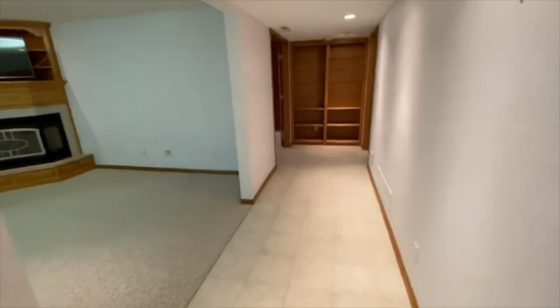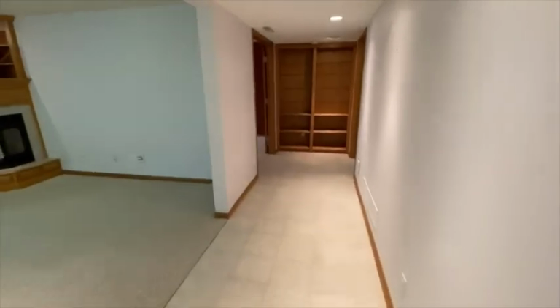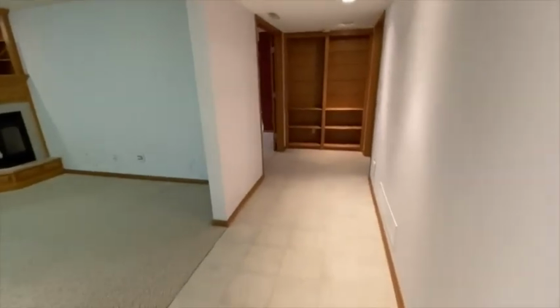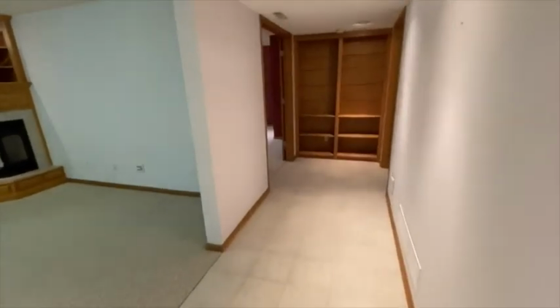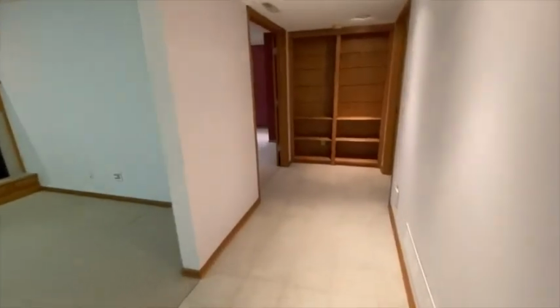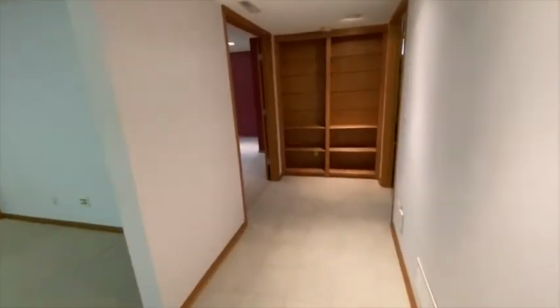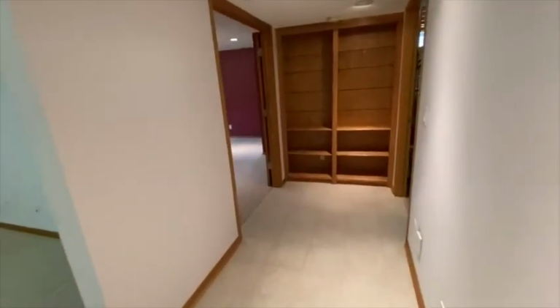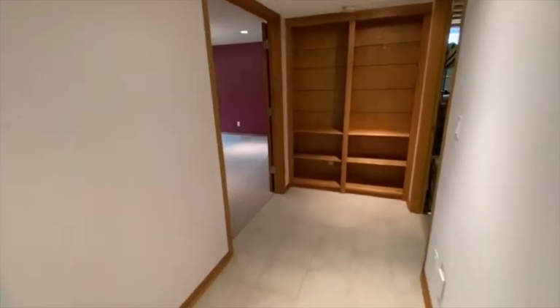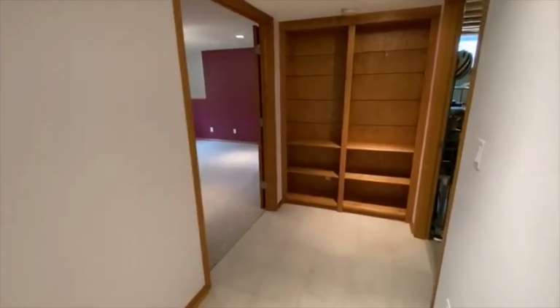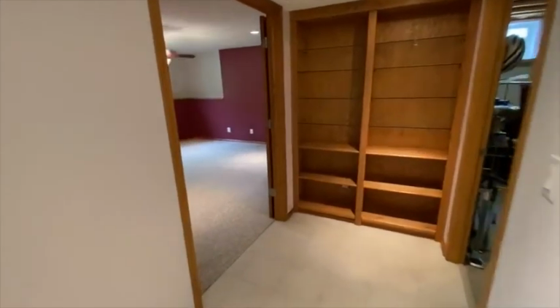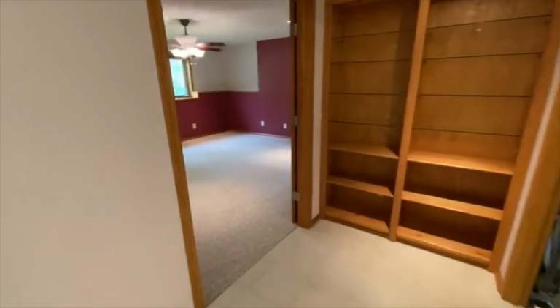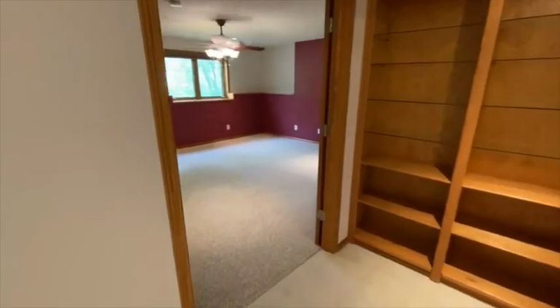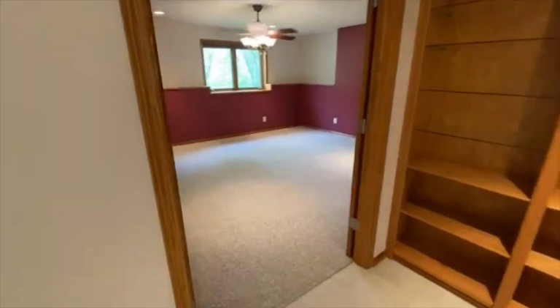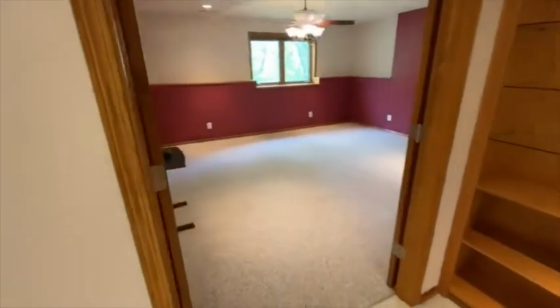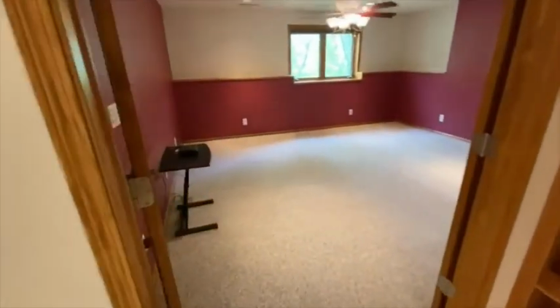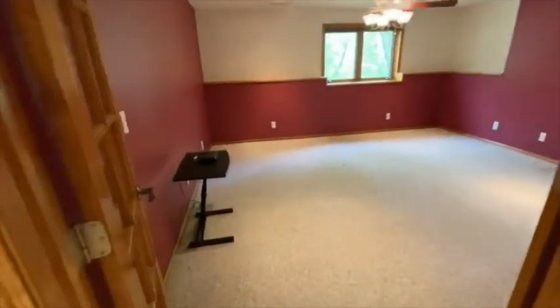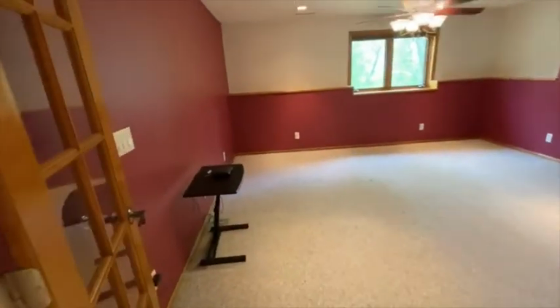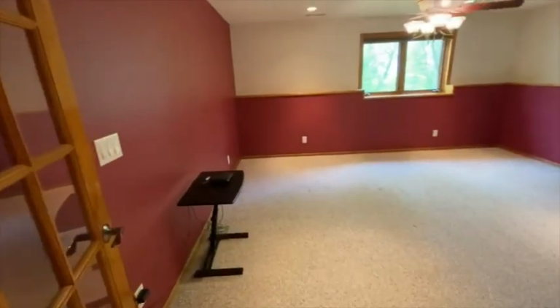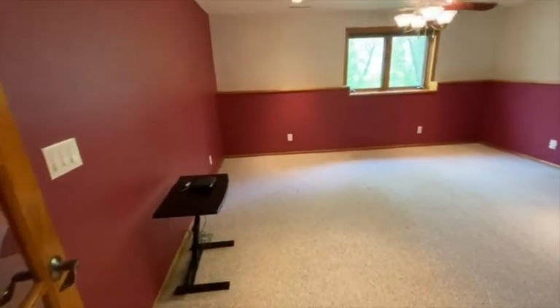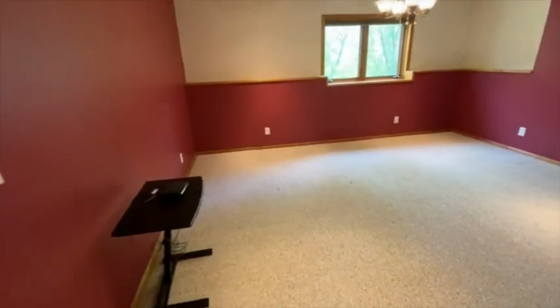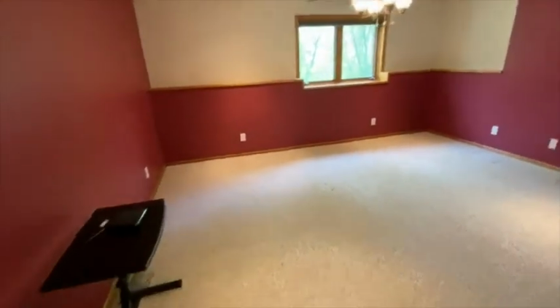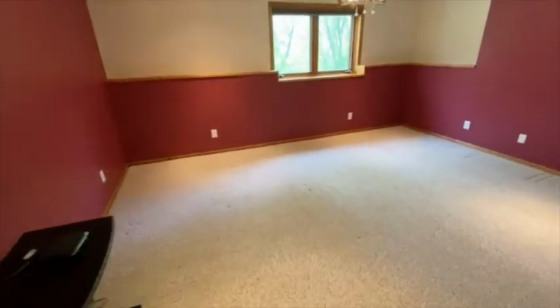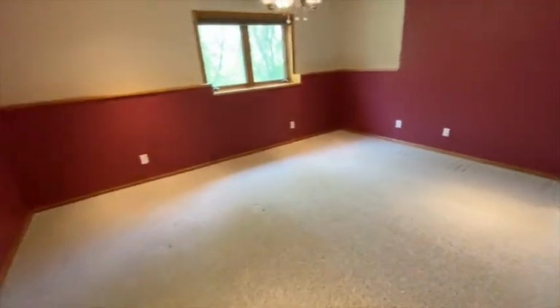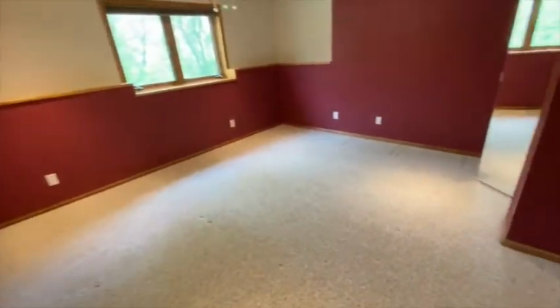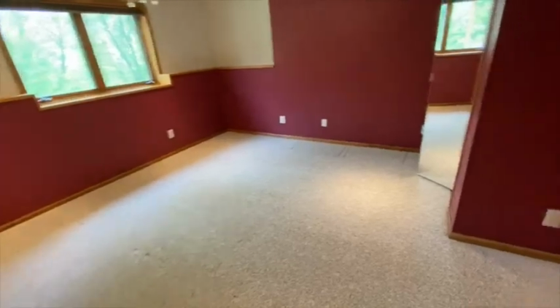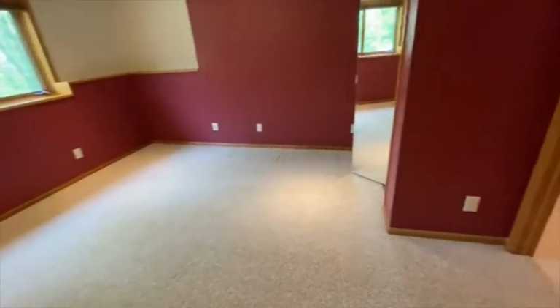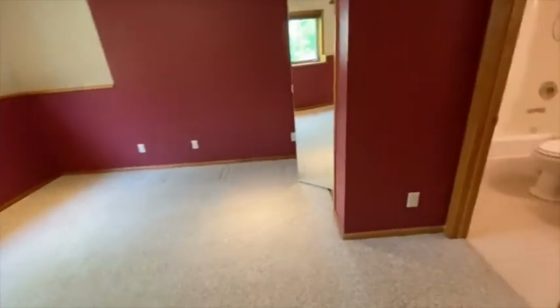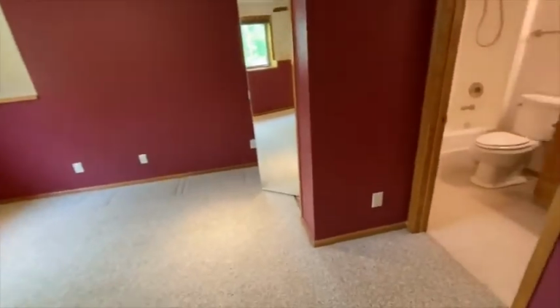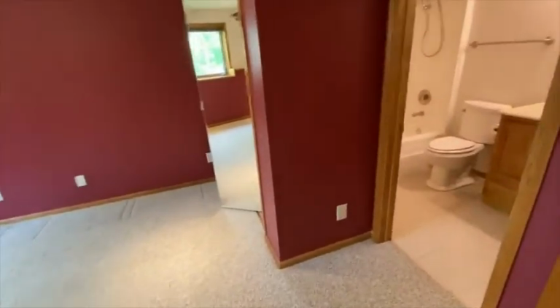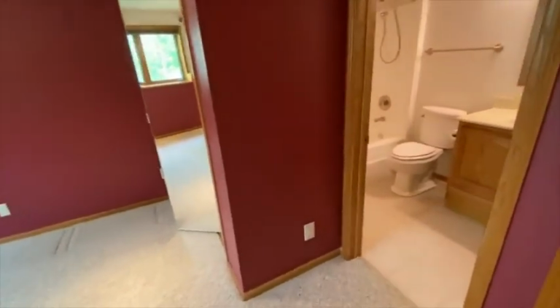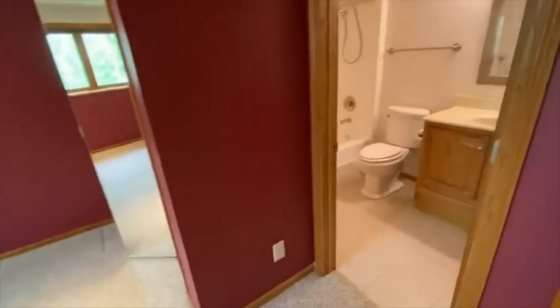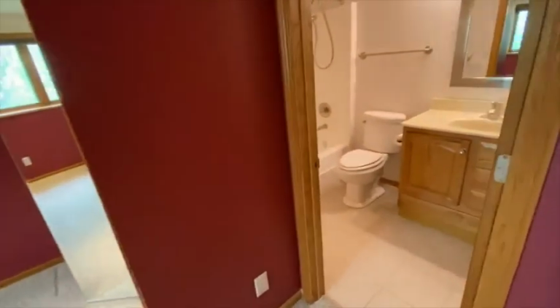More built-ins throughout. And we have a fourth bedroom down here — it's kind of like a second master, as it has its own full bathroom.